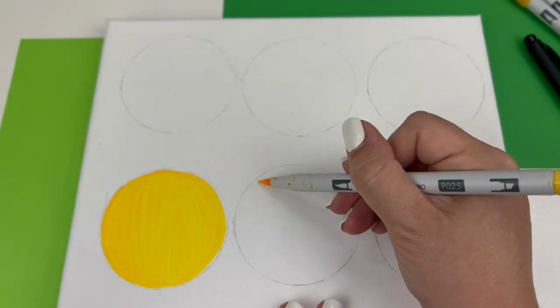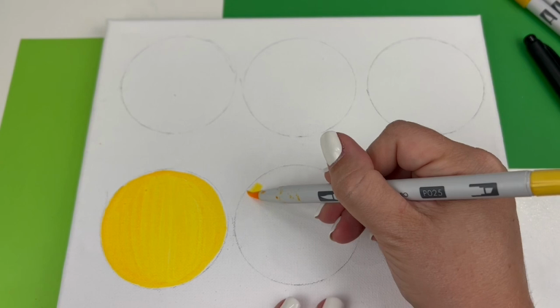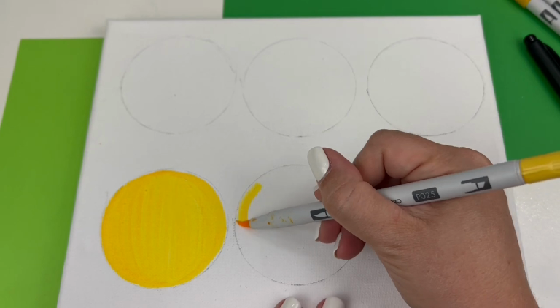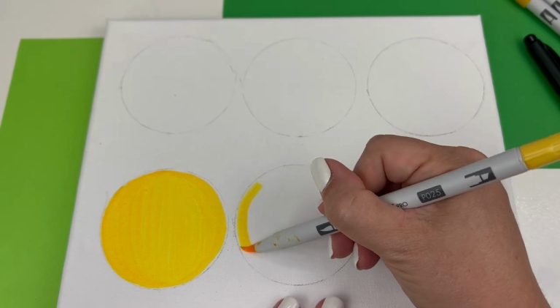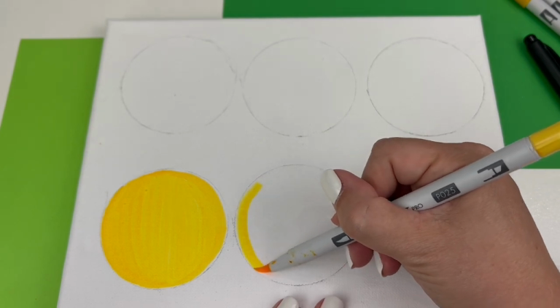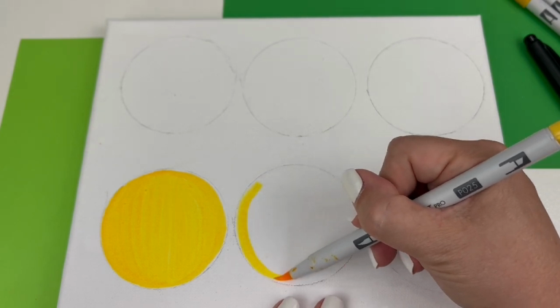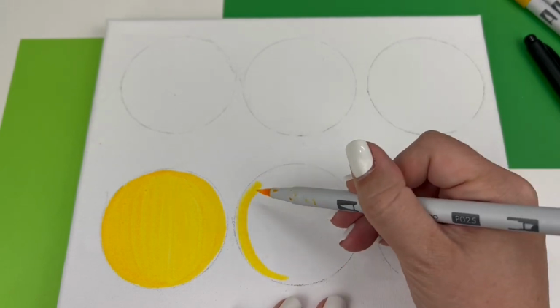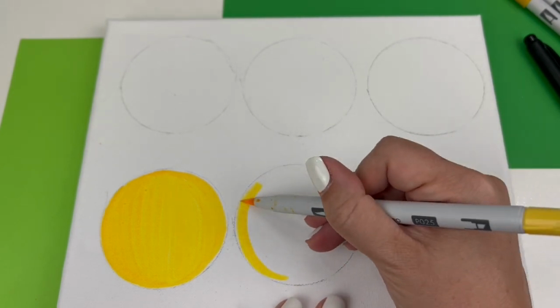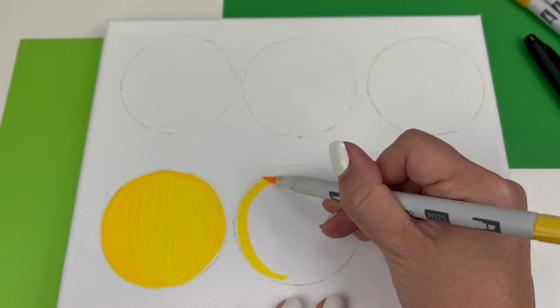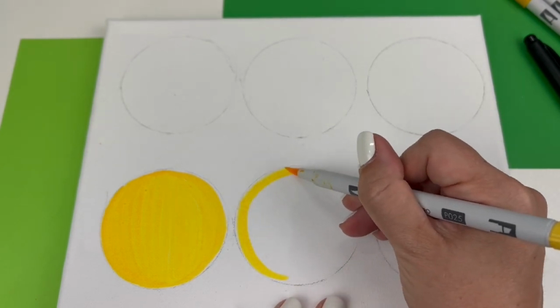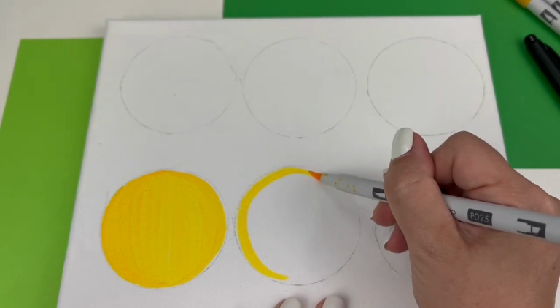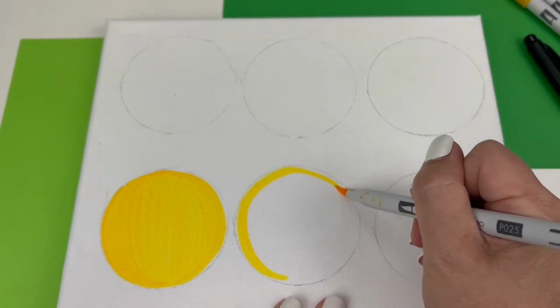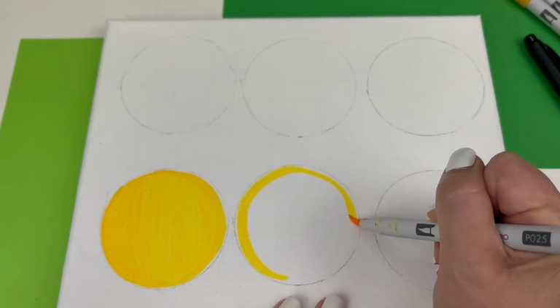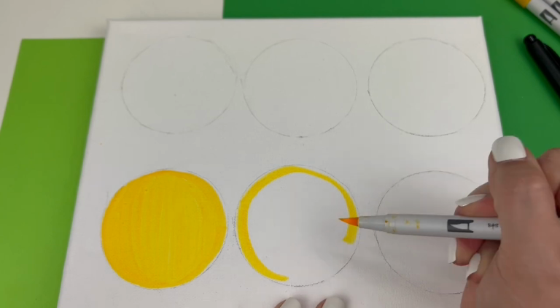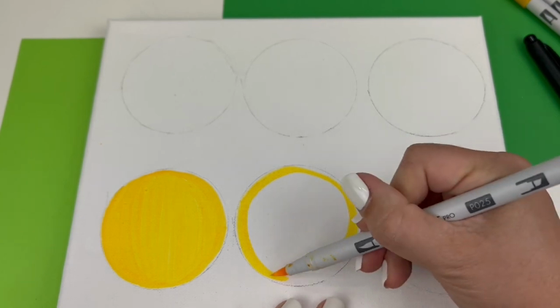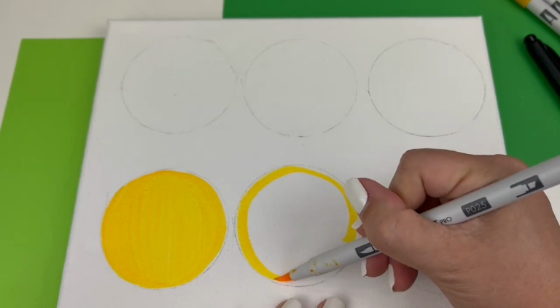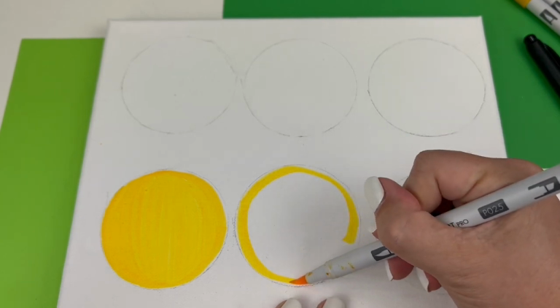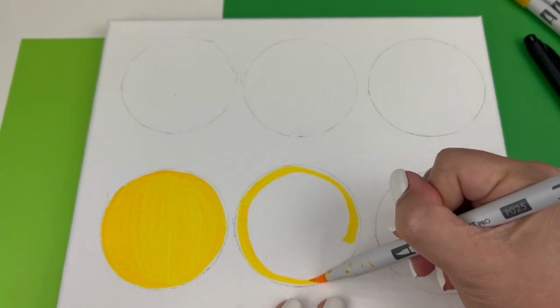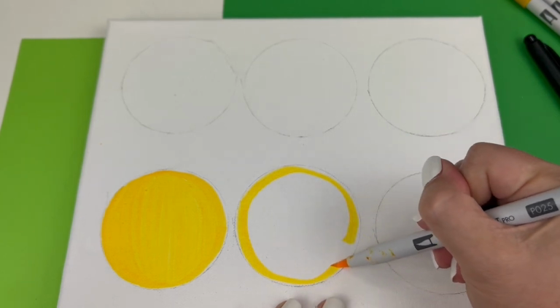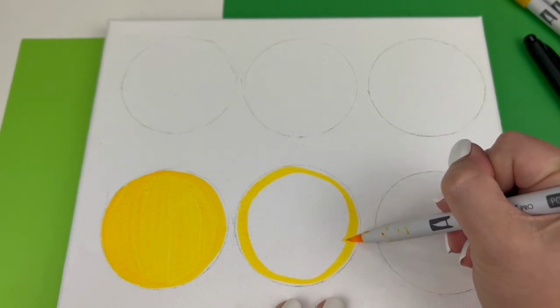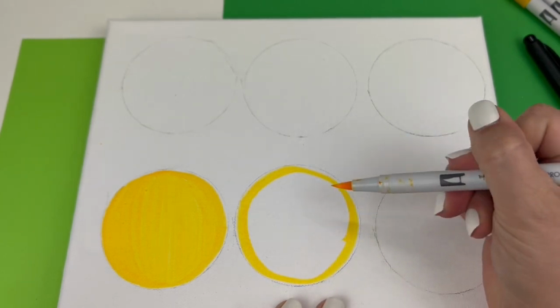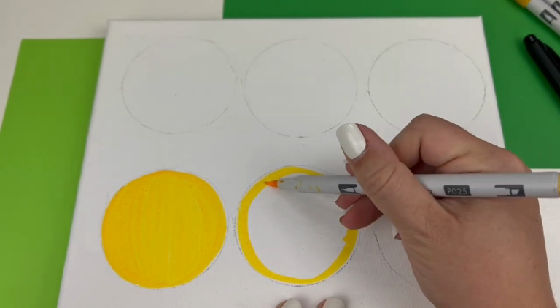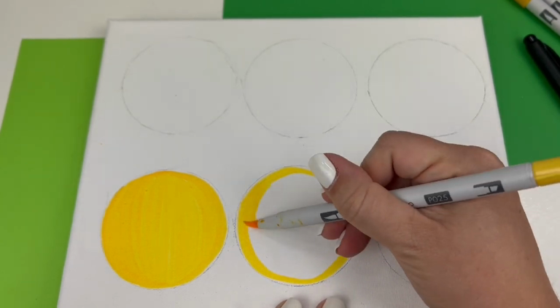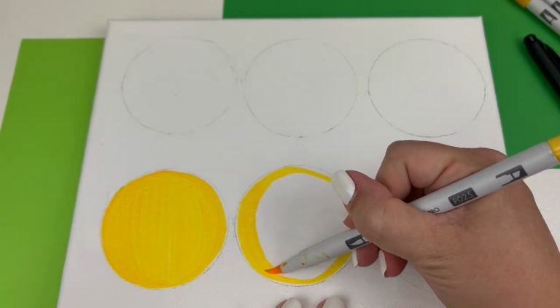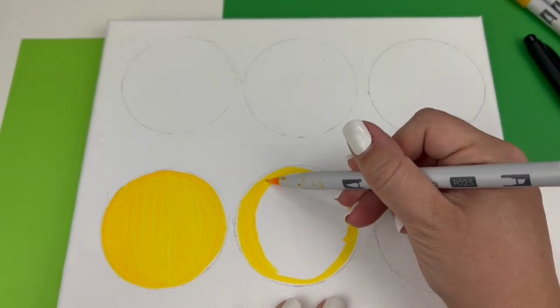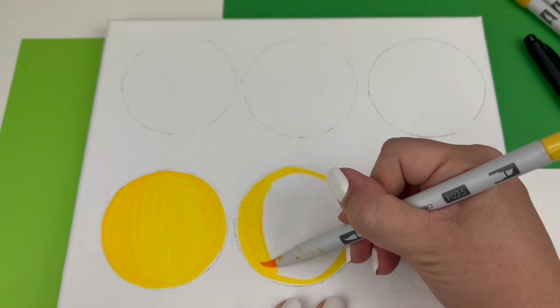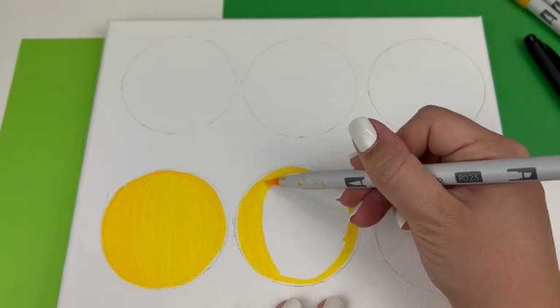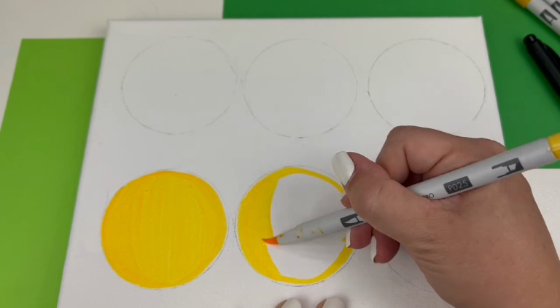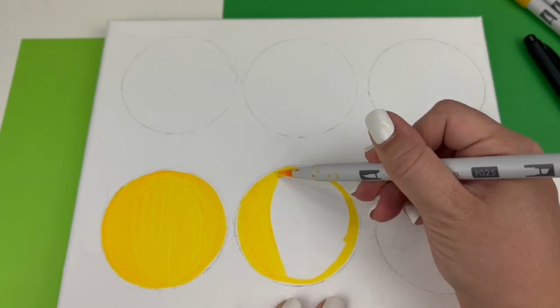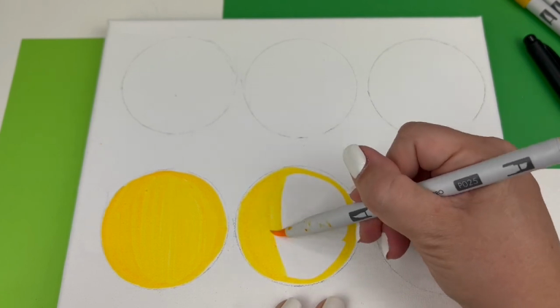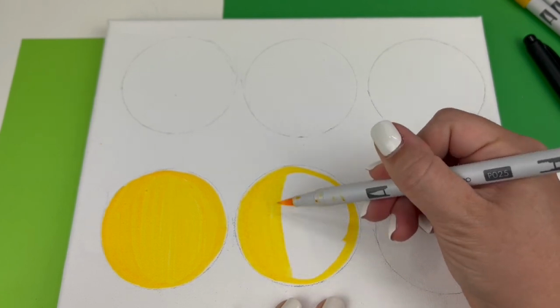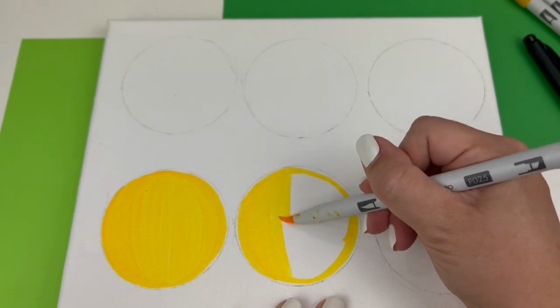We're going to continue doing the same thing until all six of our circles are colored in. If you've chosen to do different kinds of emojis, of course you're going to be coloring those in whatever shades they require.